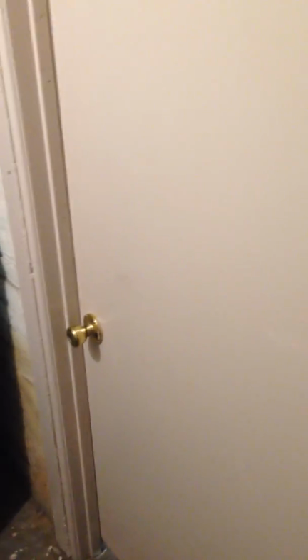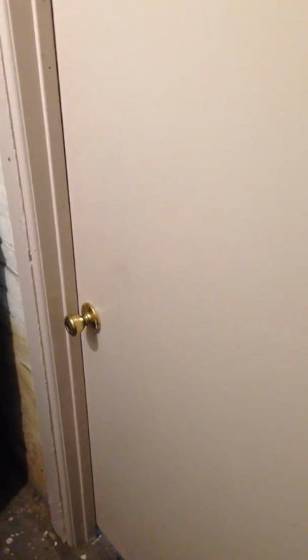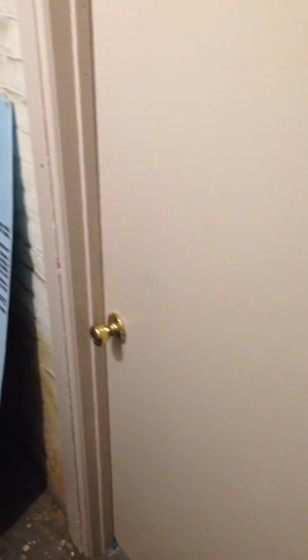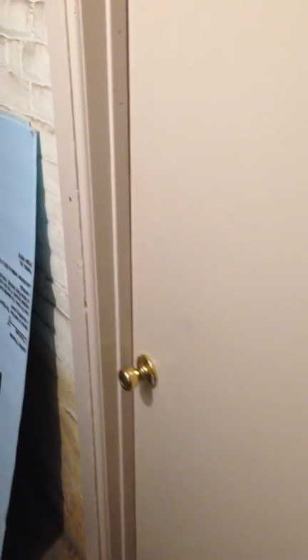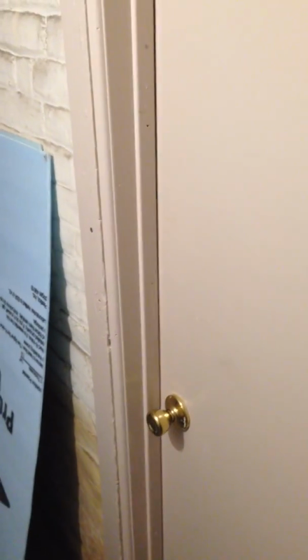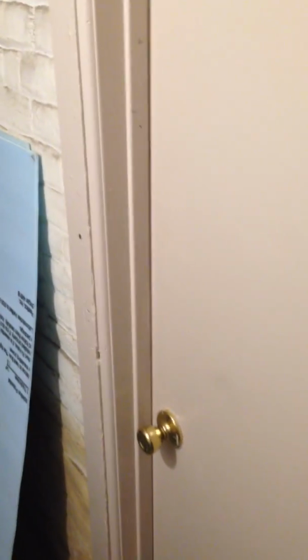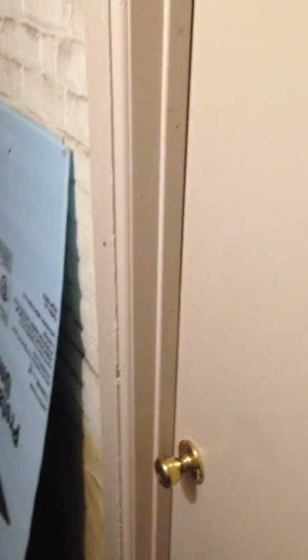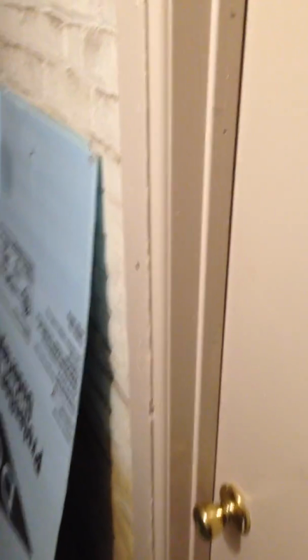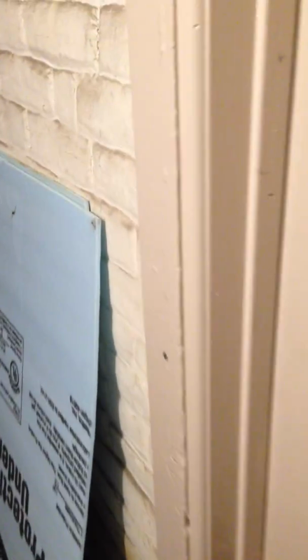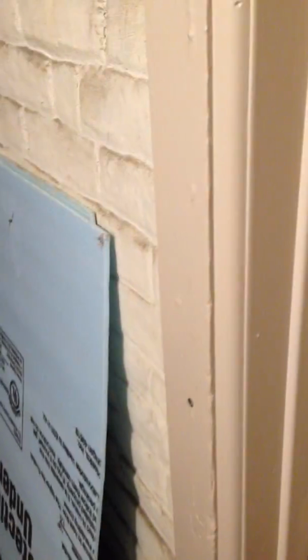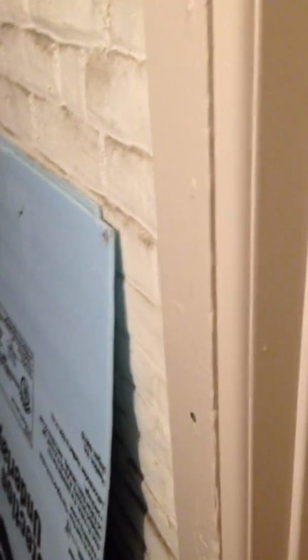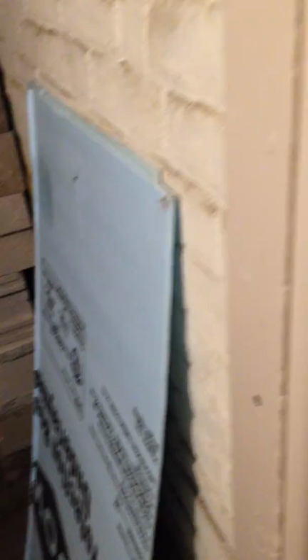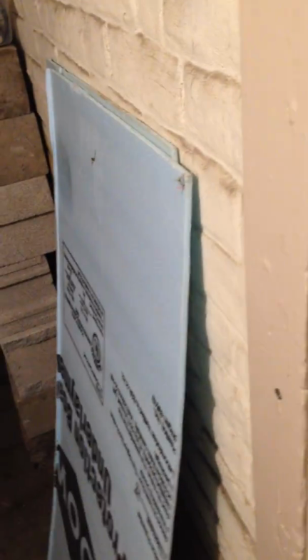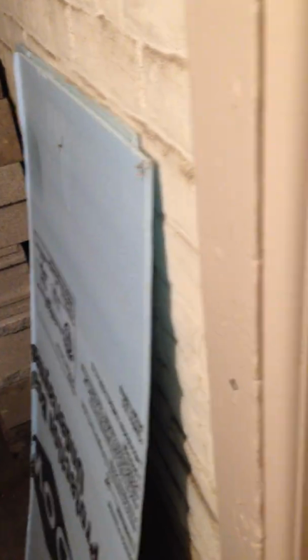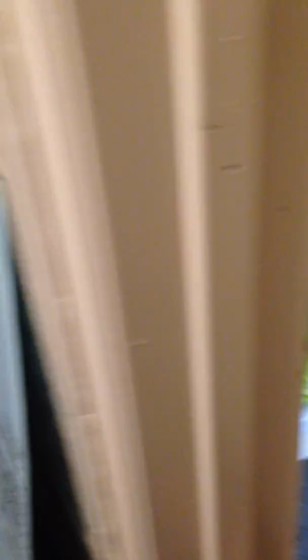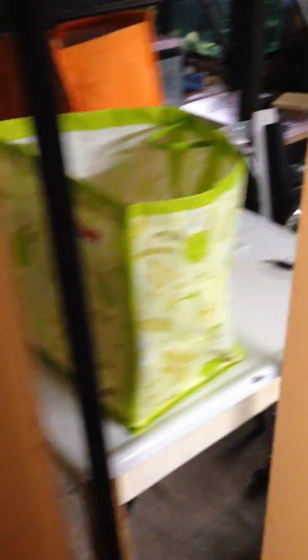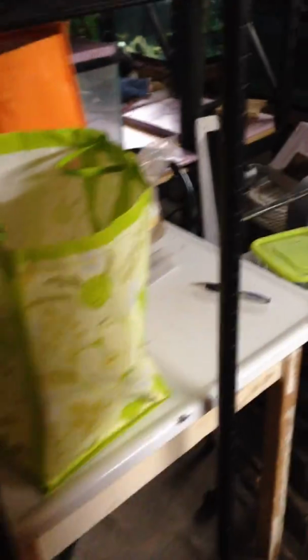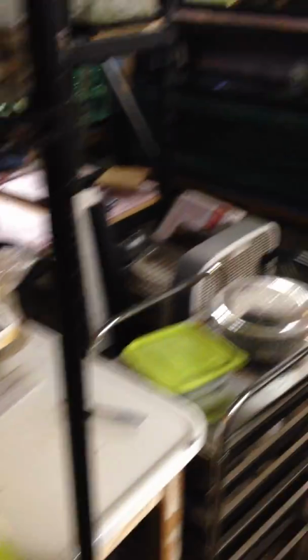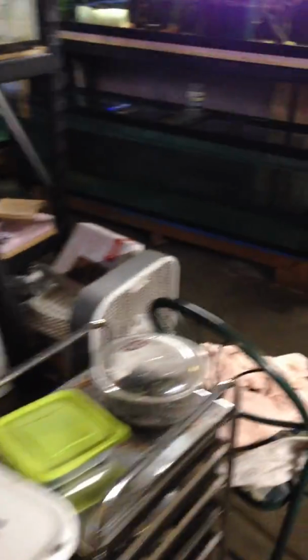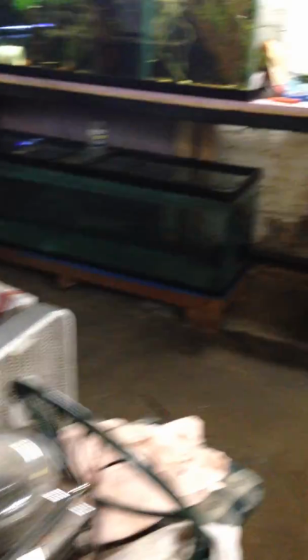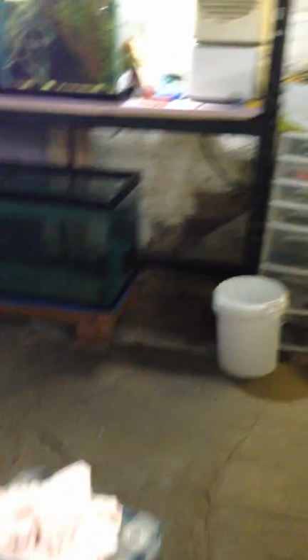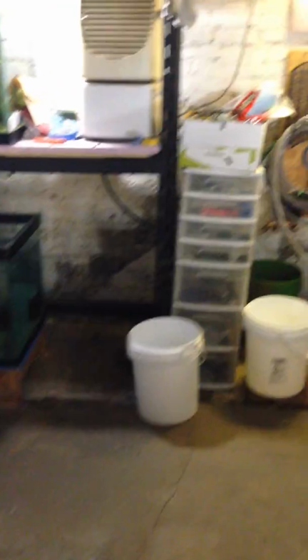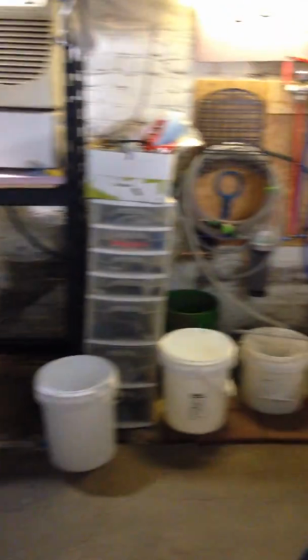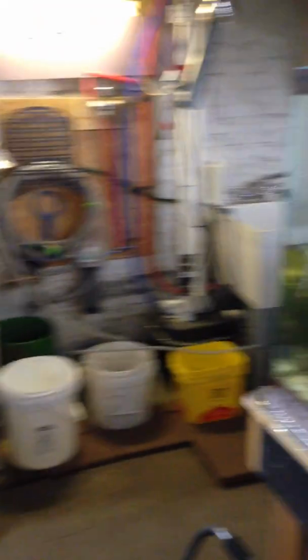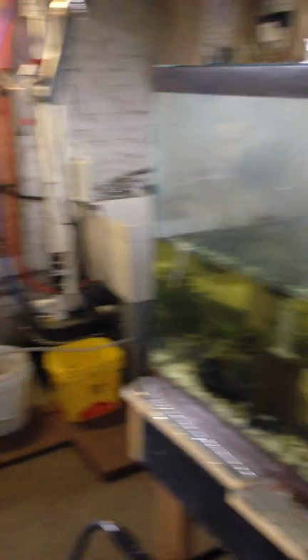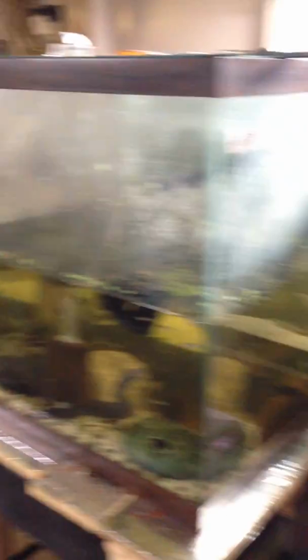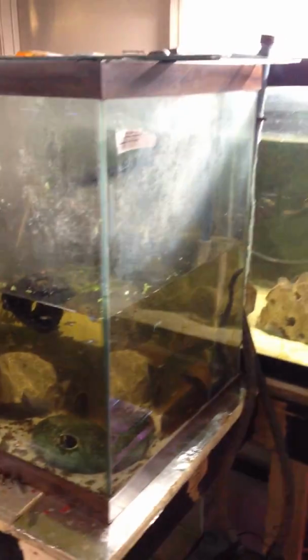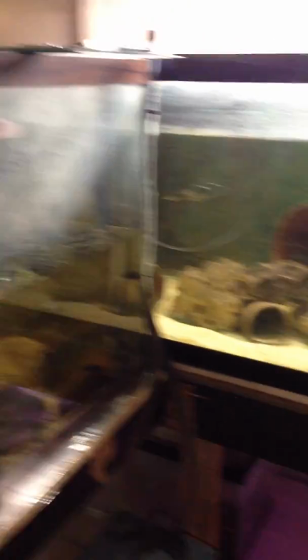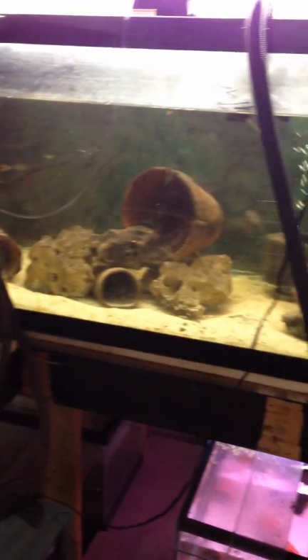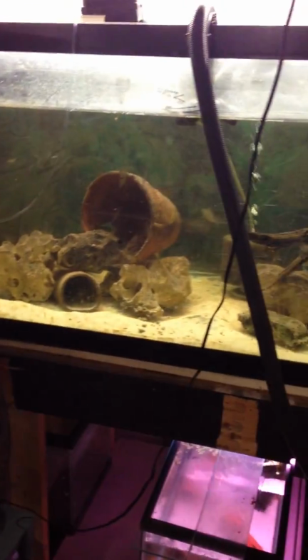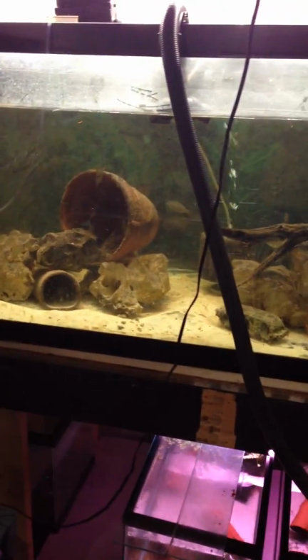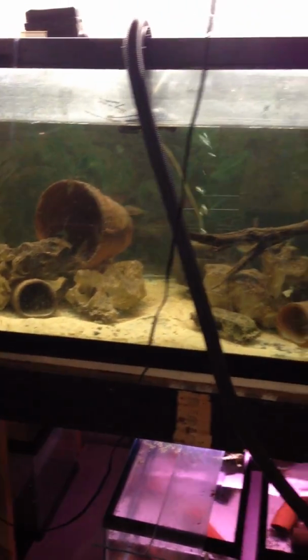Okay, this is for people that can't come and visit. This is the start of our fish room. Hopefully my phone will cooperate and you'll get a quick view.